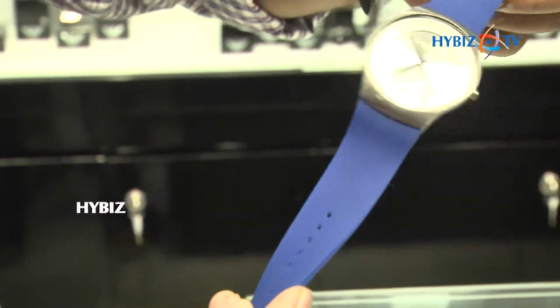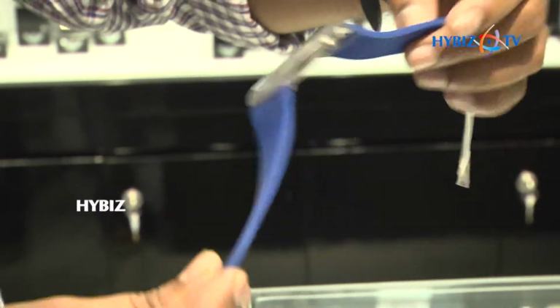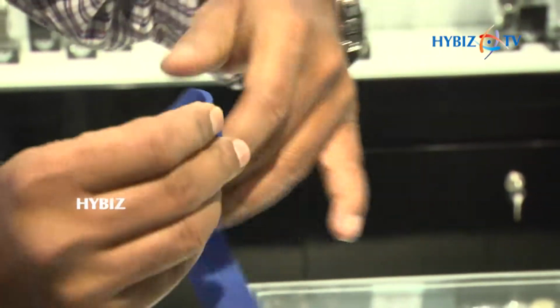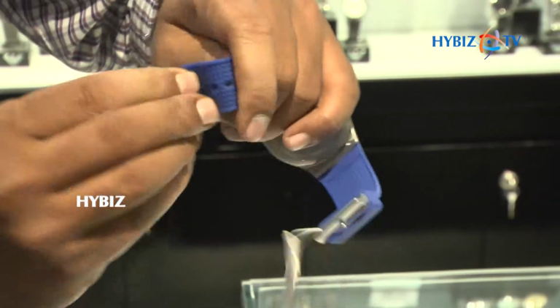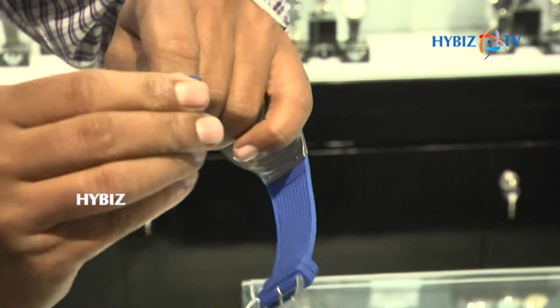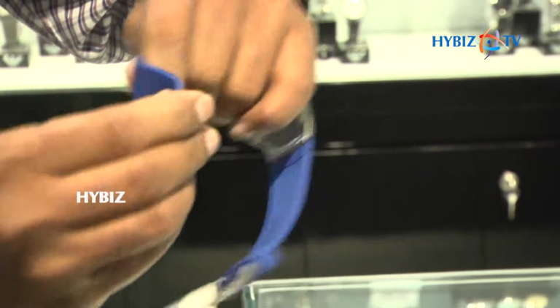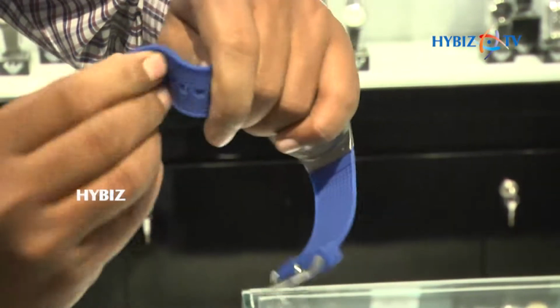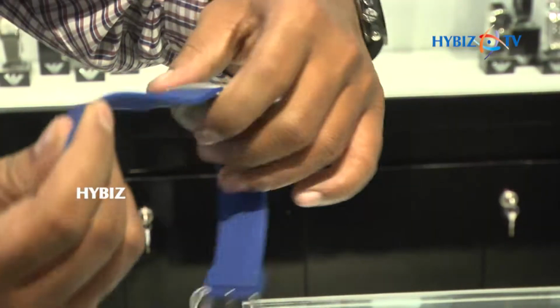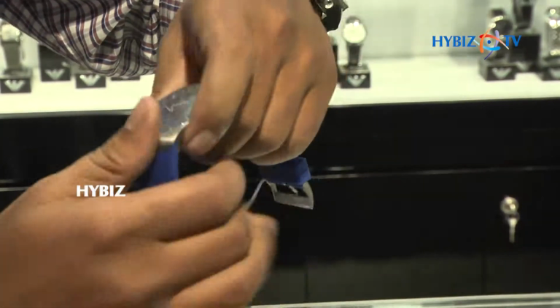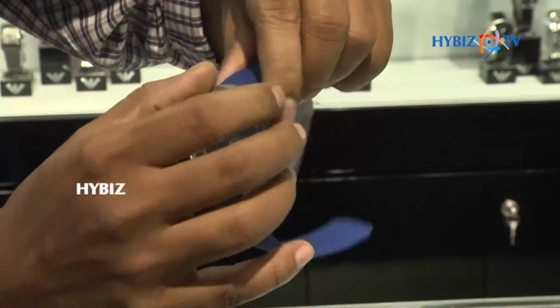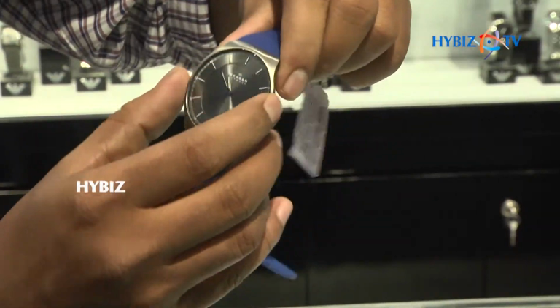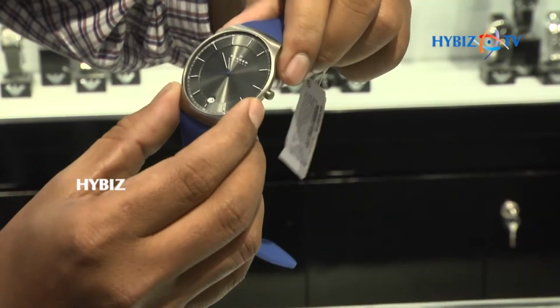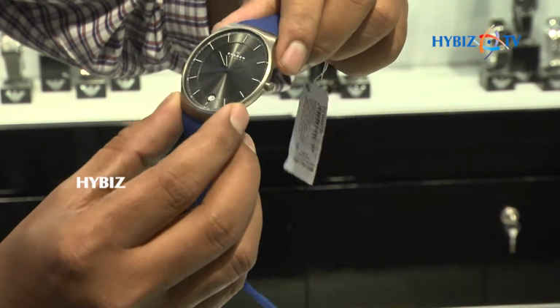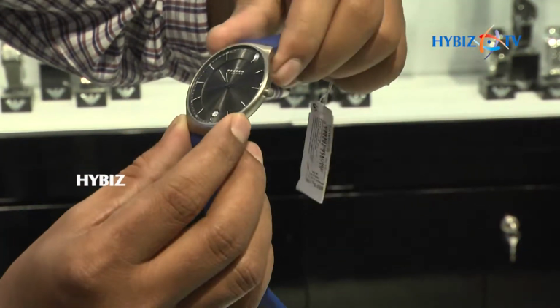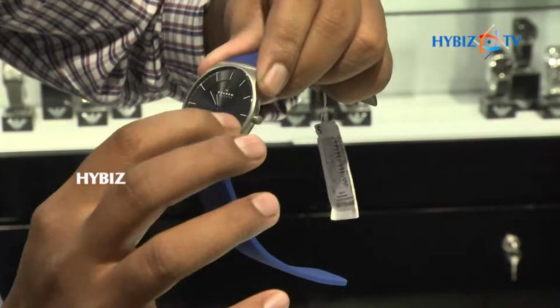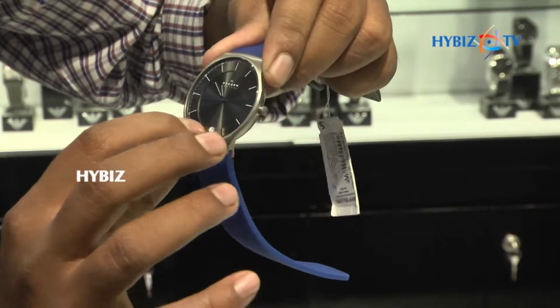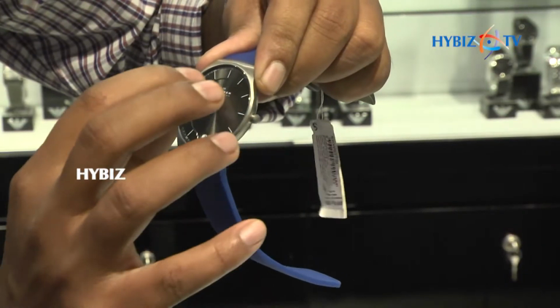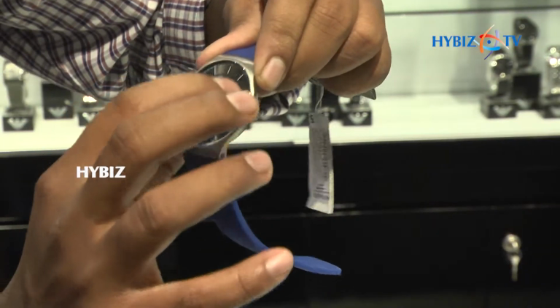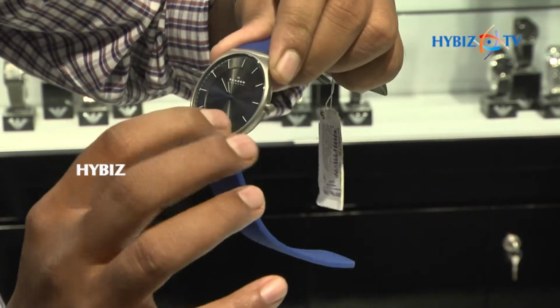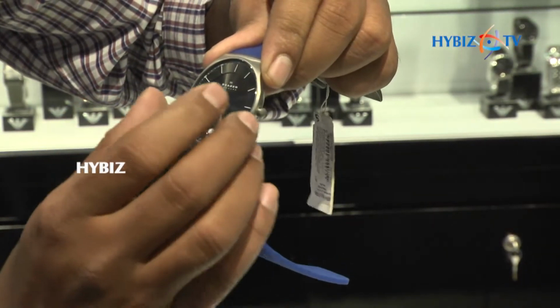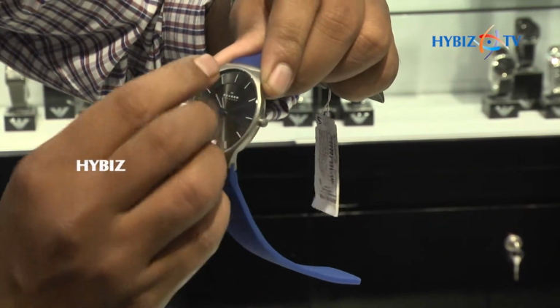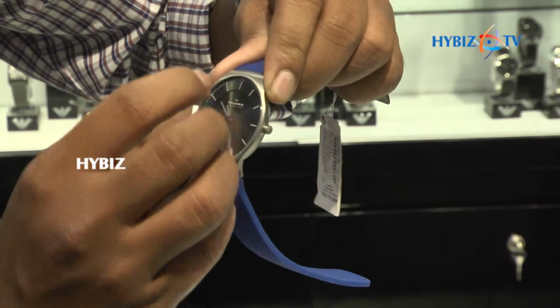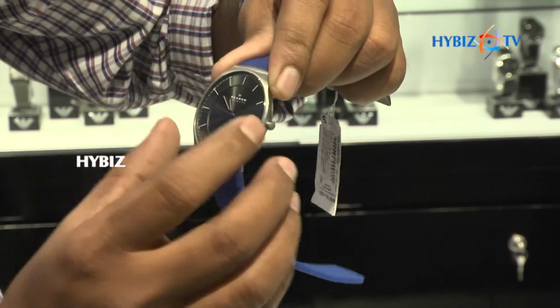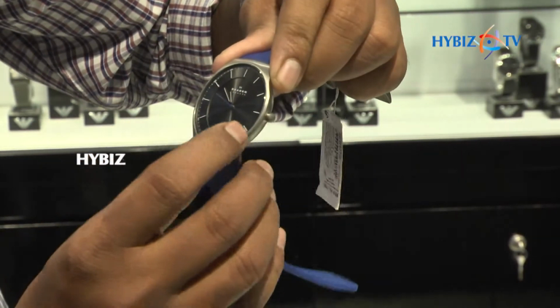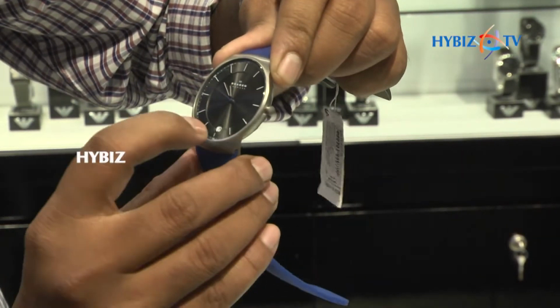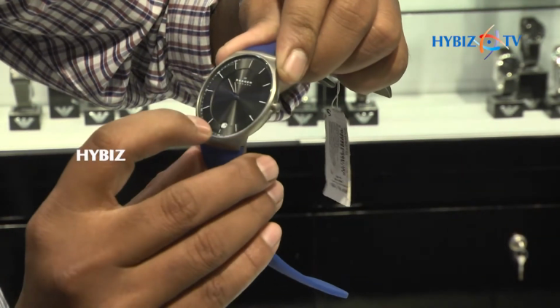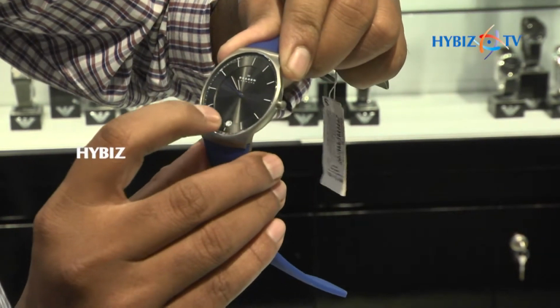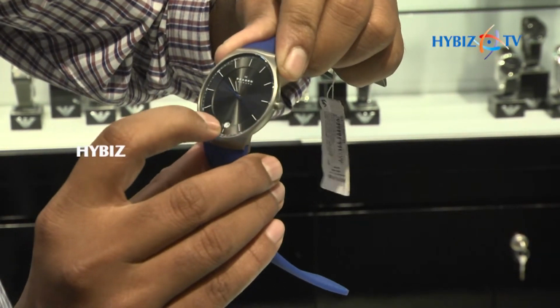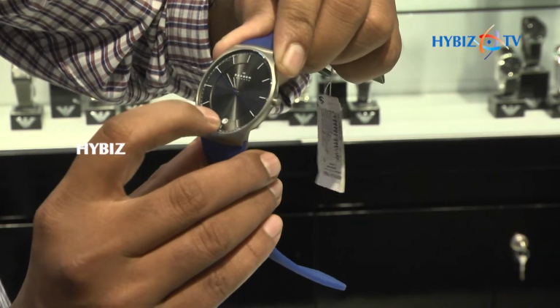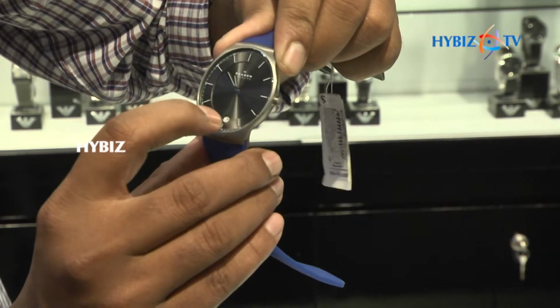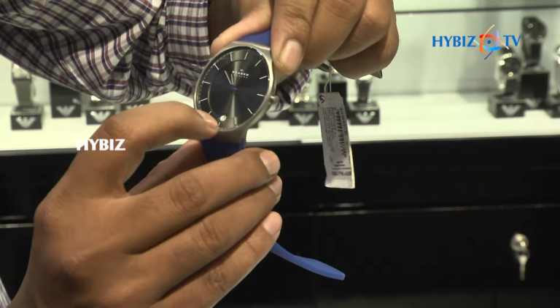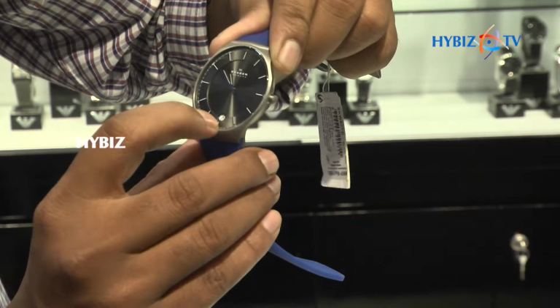It is very flexible and the metal is titanium. The indices have a lume so in the dark you can see it glows very well. There is also a view of the dial.